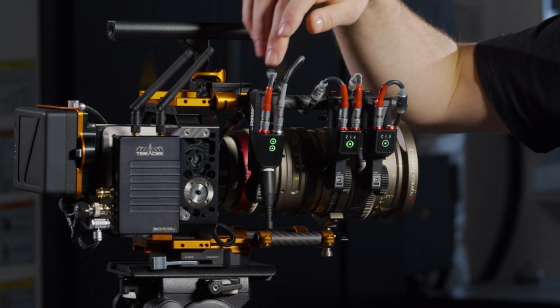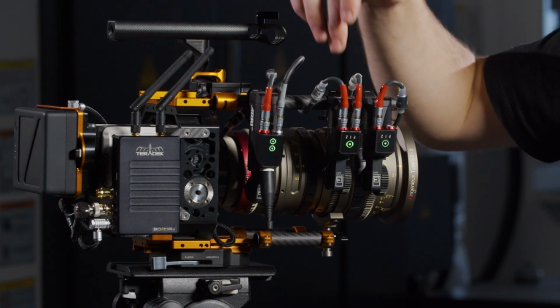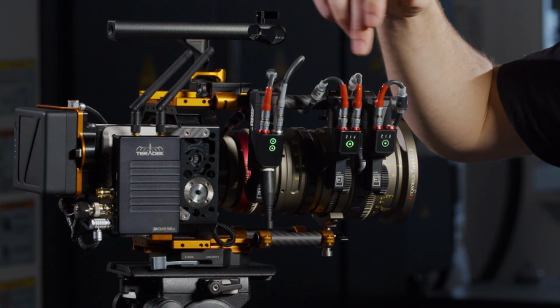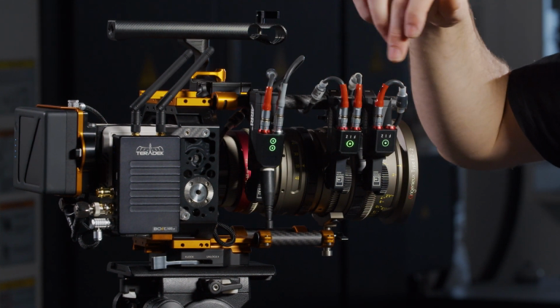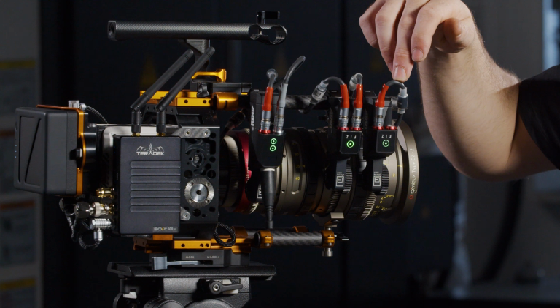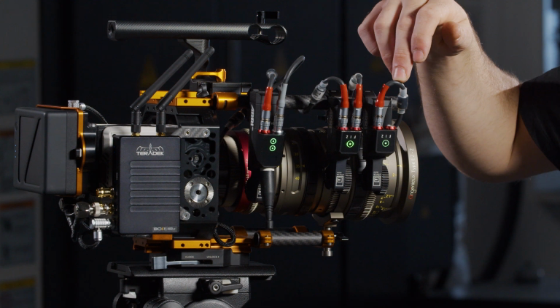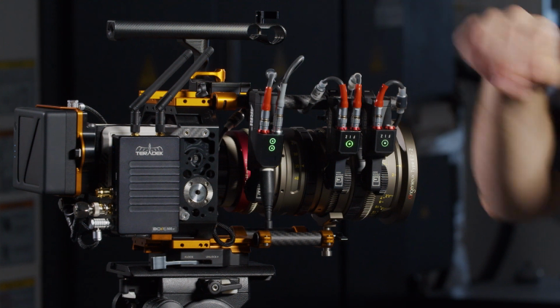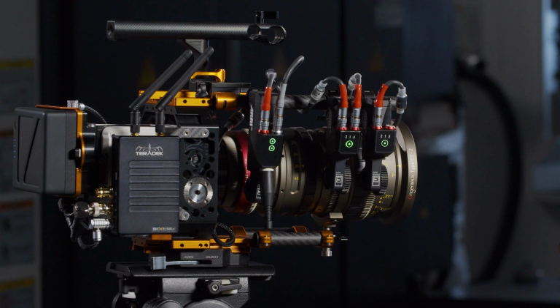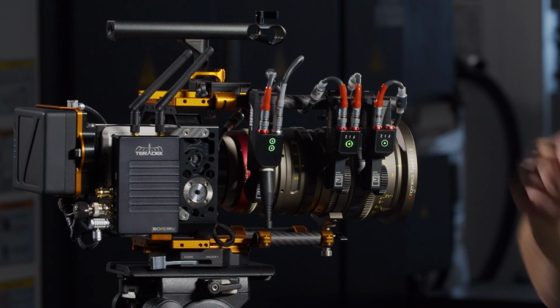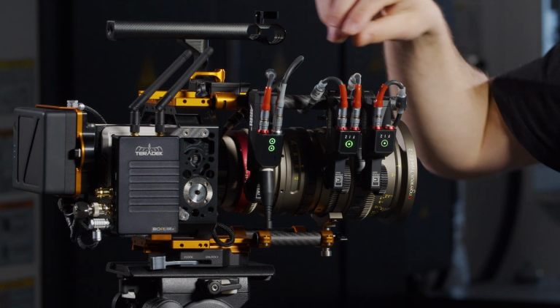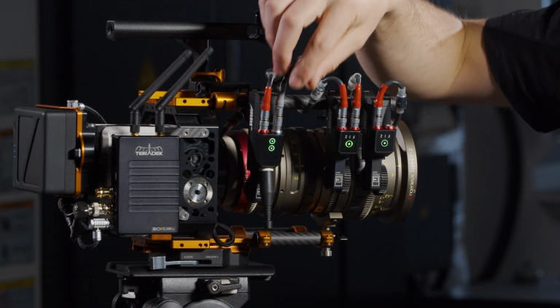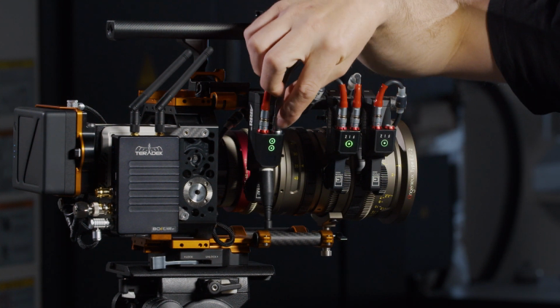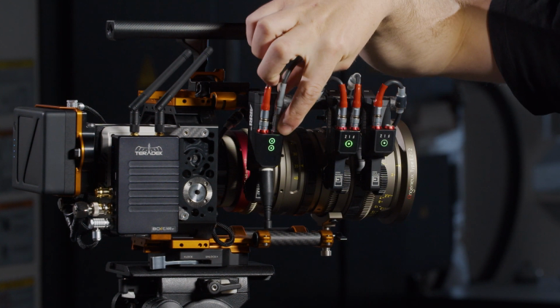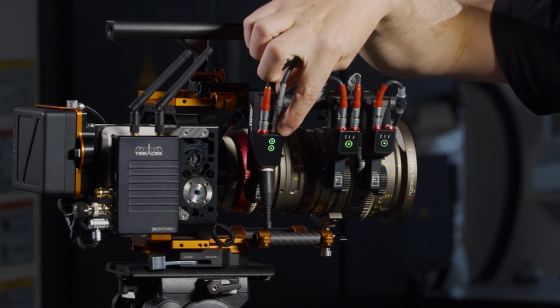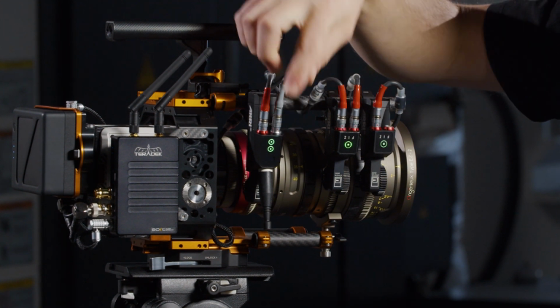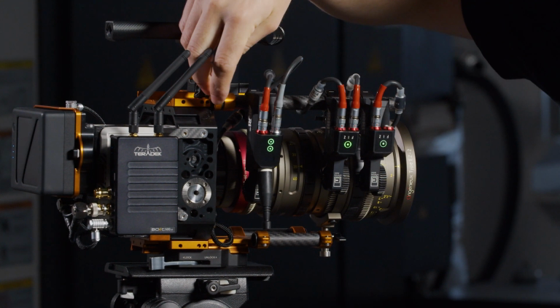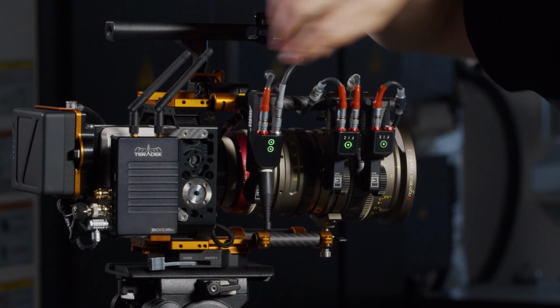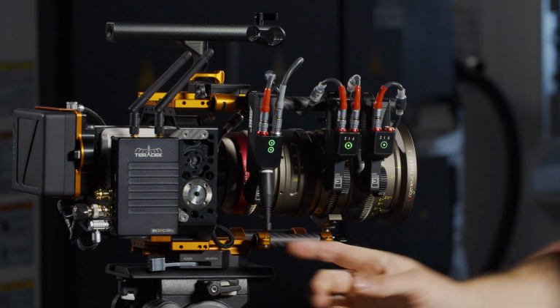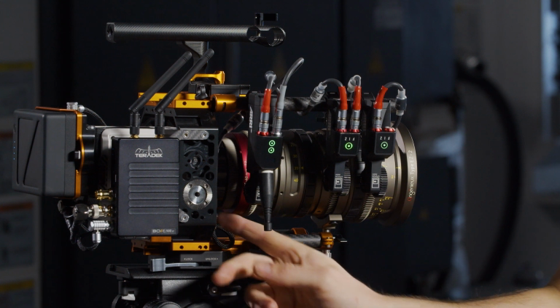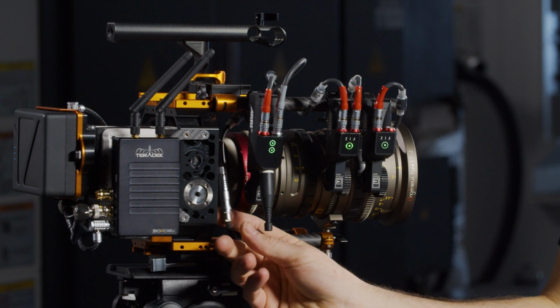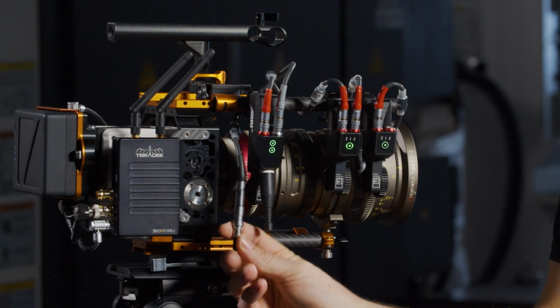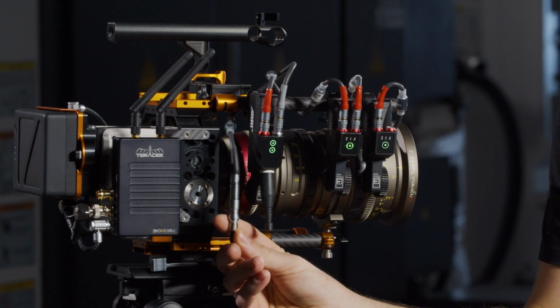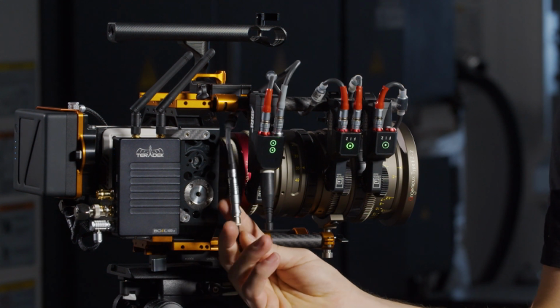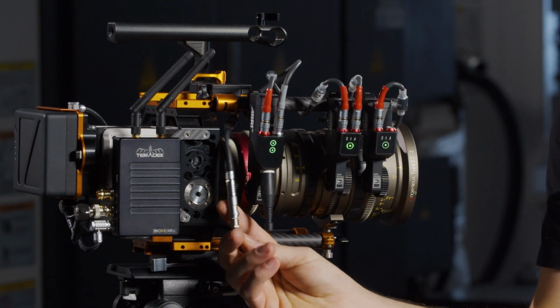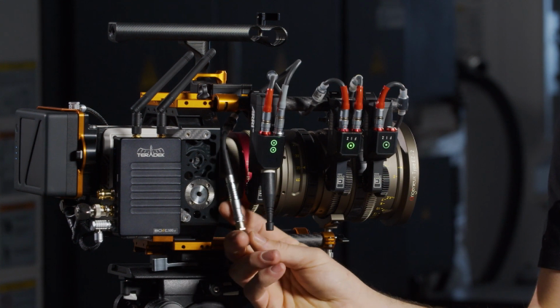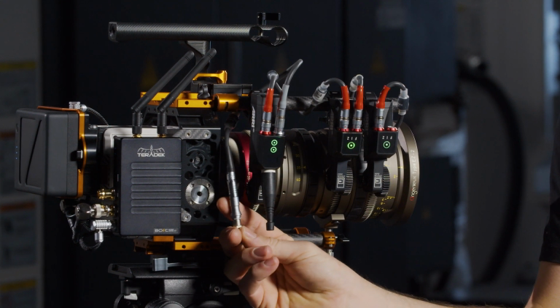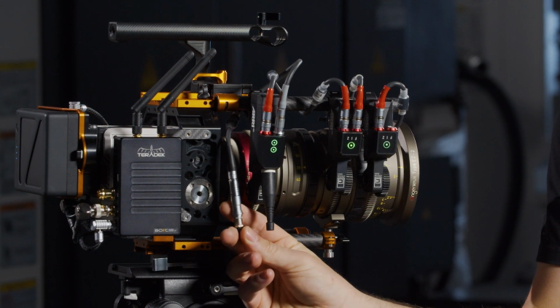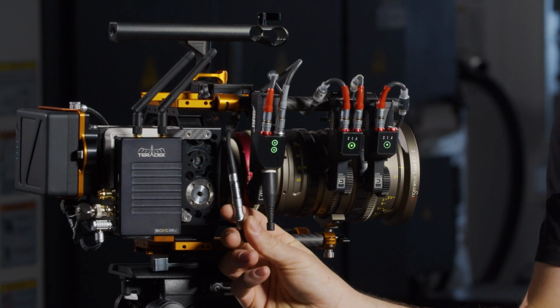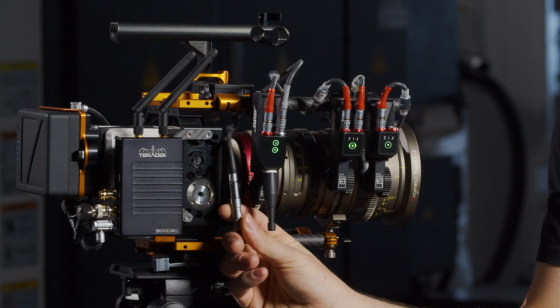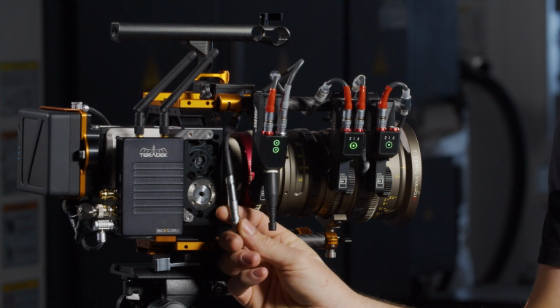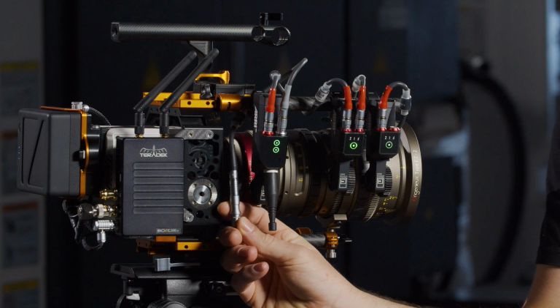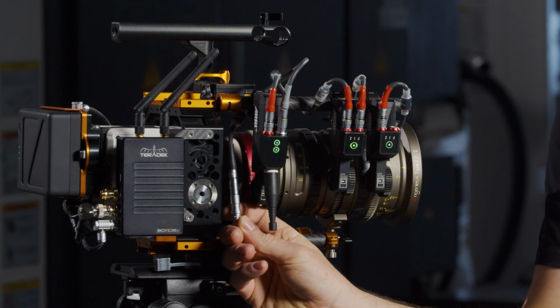The motors are connected by L-Bus cables, and then a CAM 7-pin to 3-pin Fischer connects into the 3-pin Fischer socket of our splitter cable.